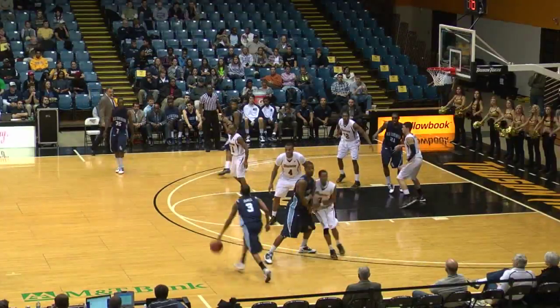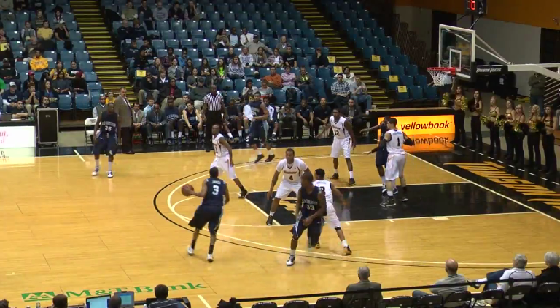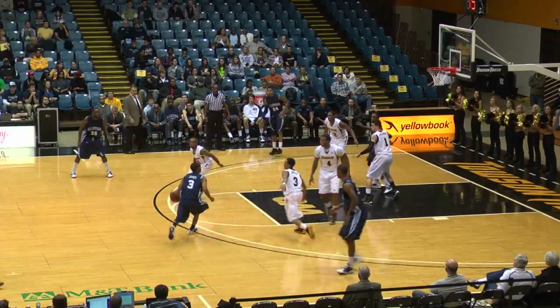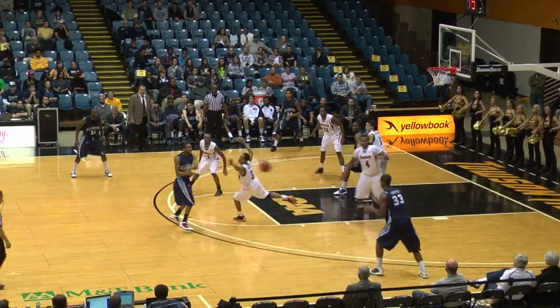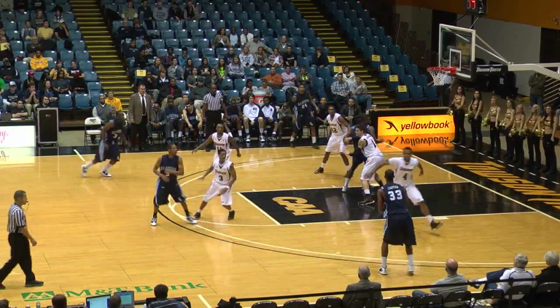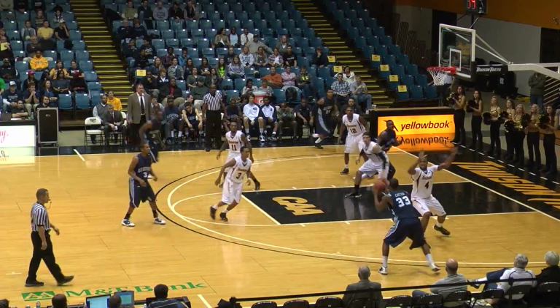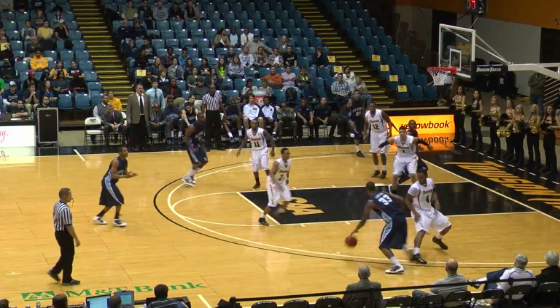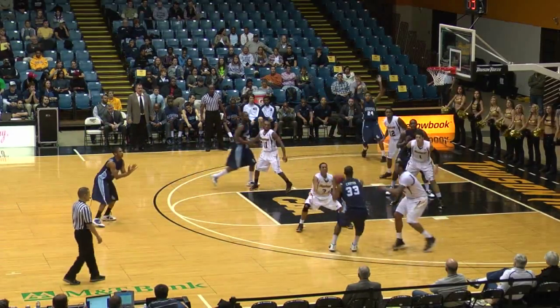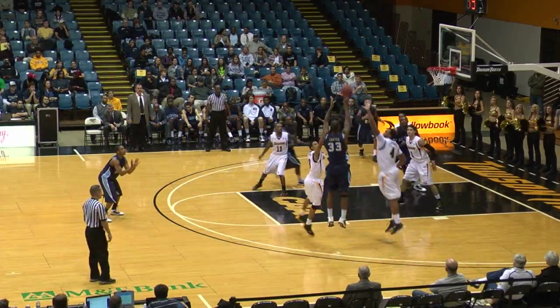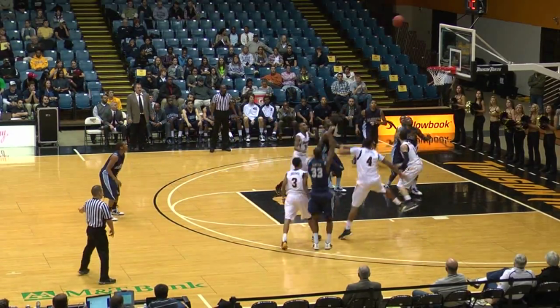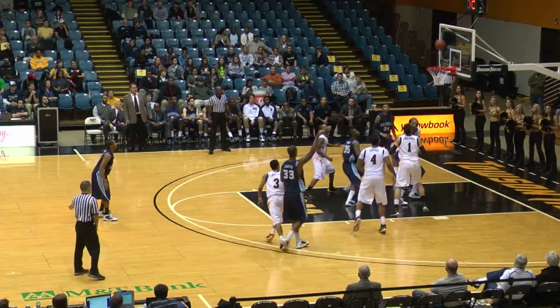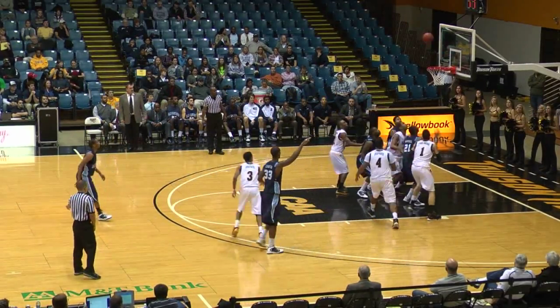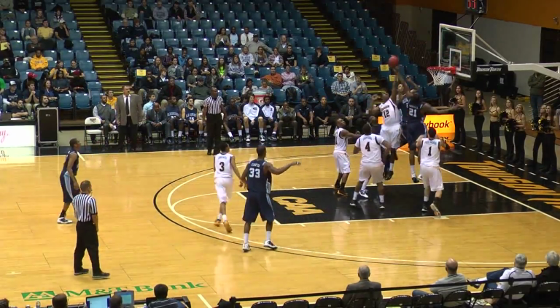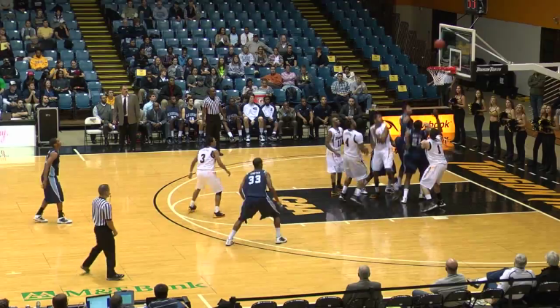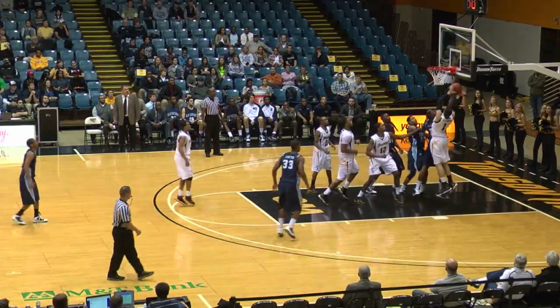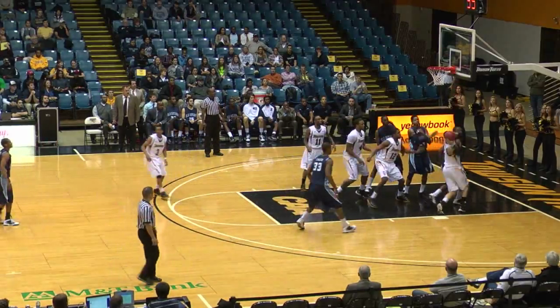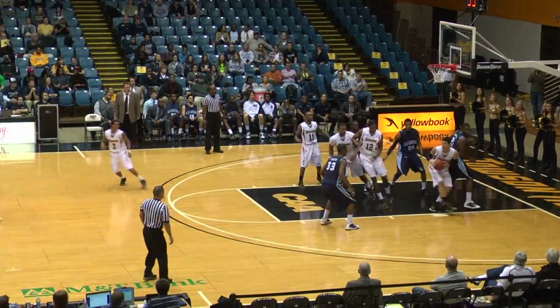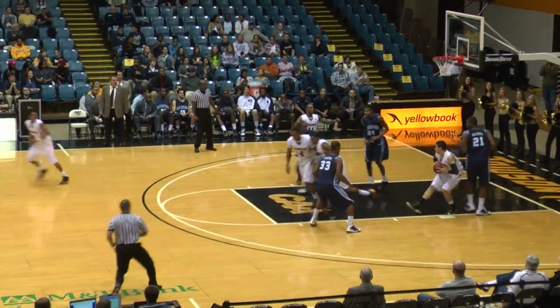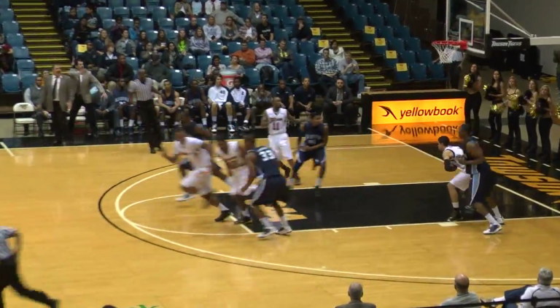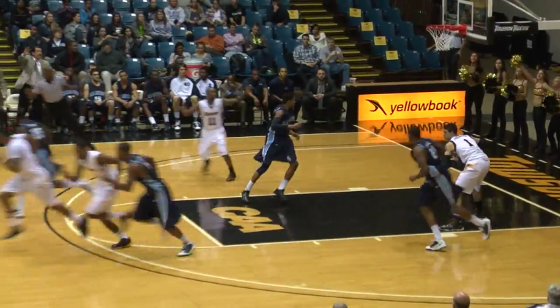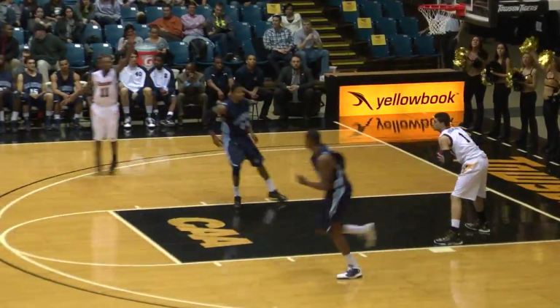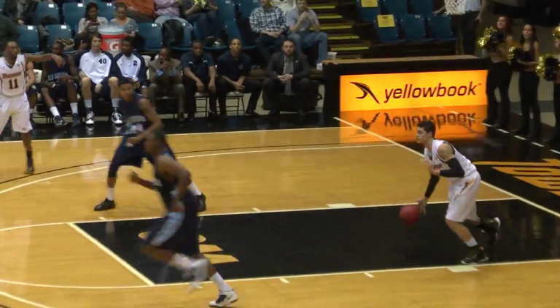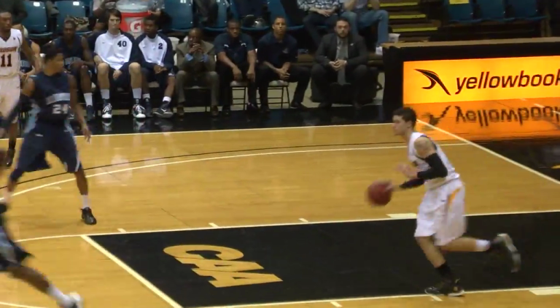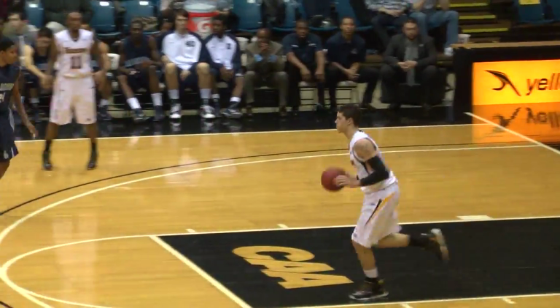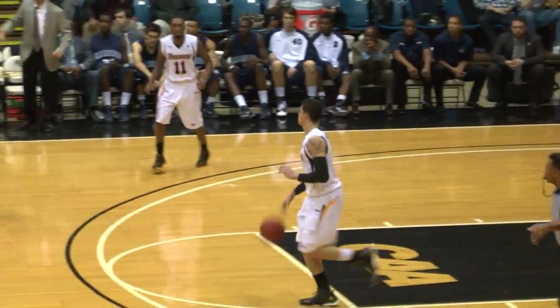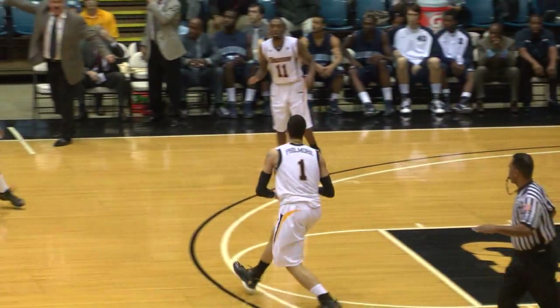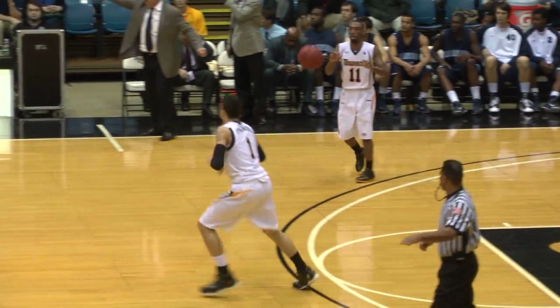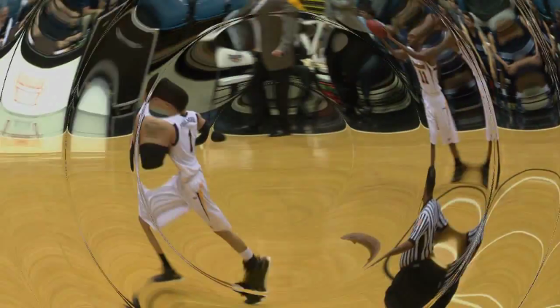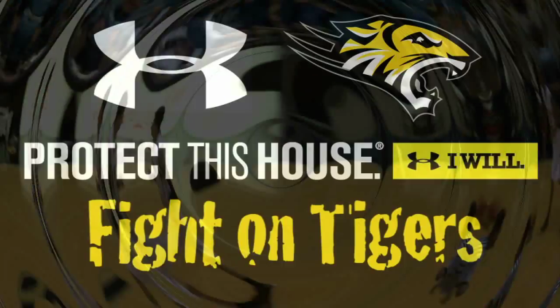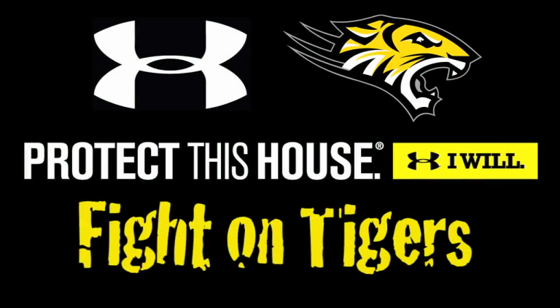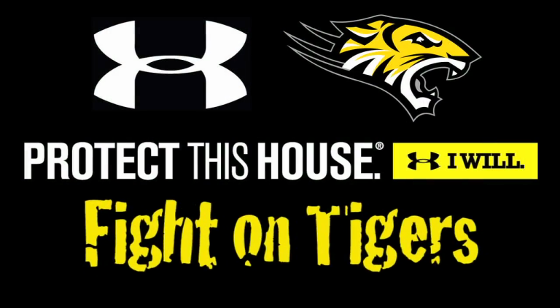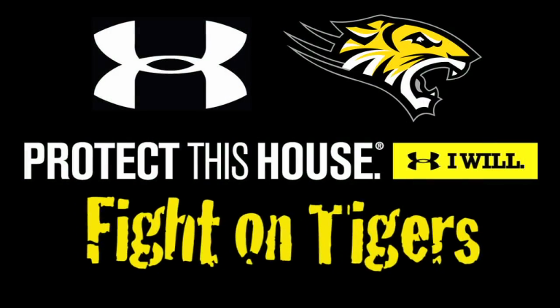He just hit a three-pointer, gets a pick, now finds Kenyon Cardo — fakes the shot, goes inside the three-point line, chucks it up, no good. Isaiah Fillmore with the rebound and Towson gets the possession back. We must protect this house!